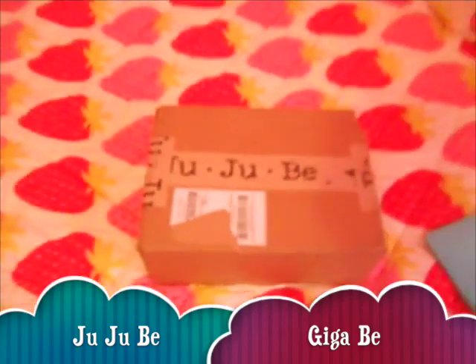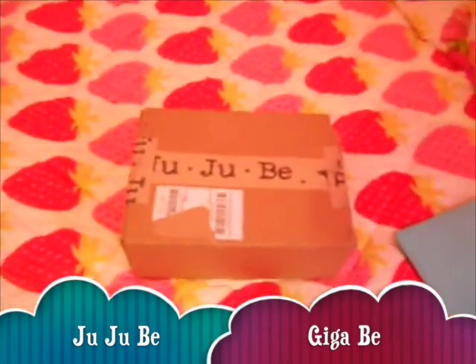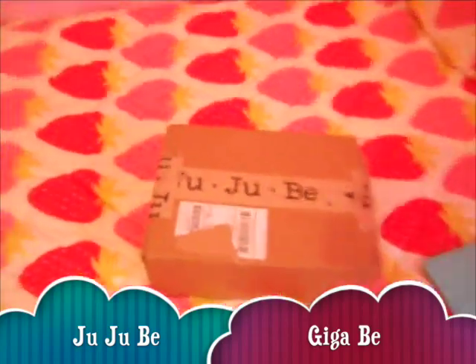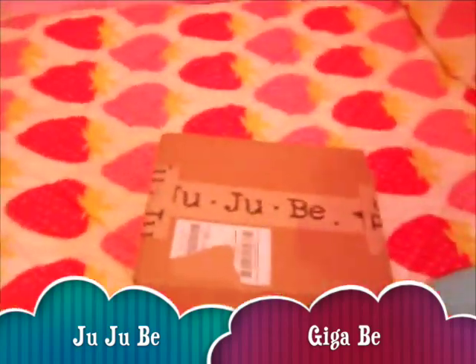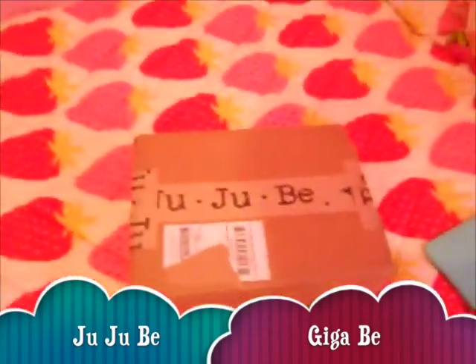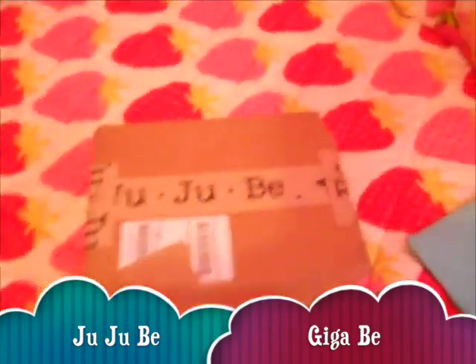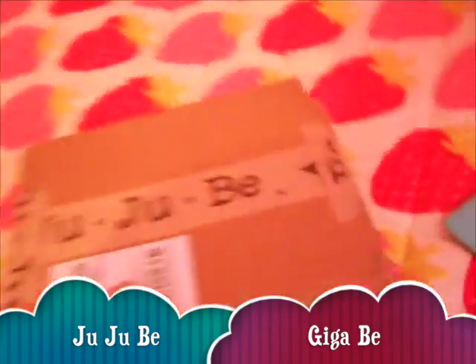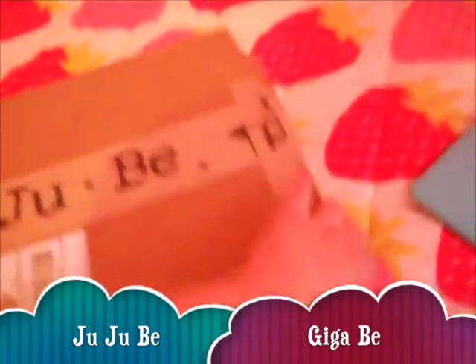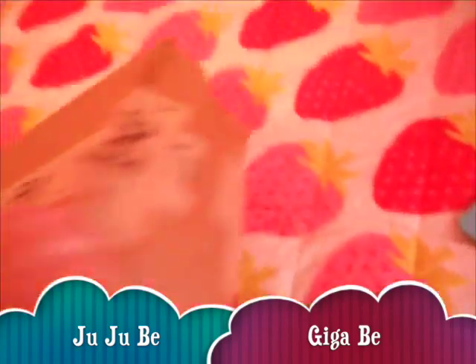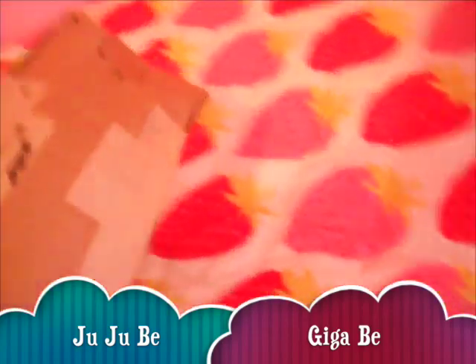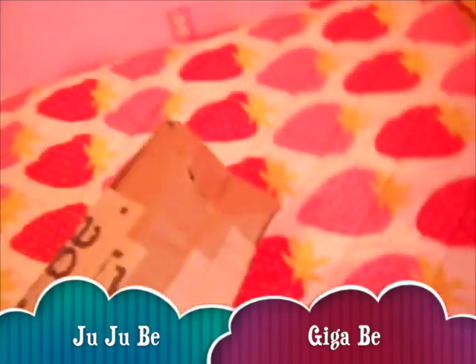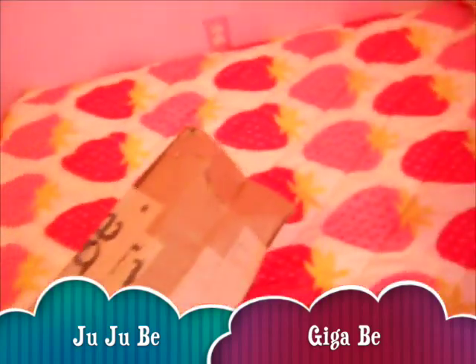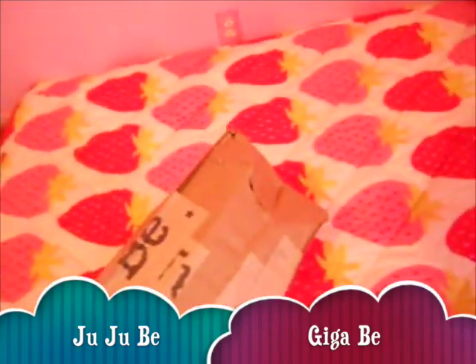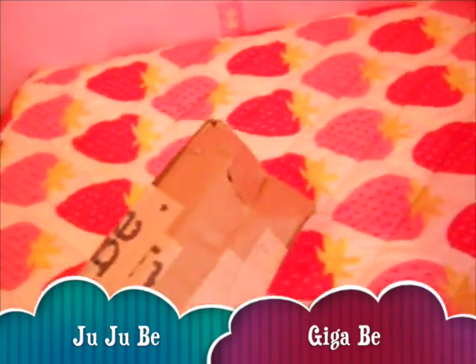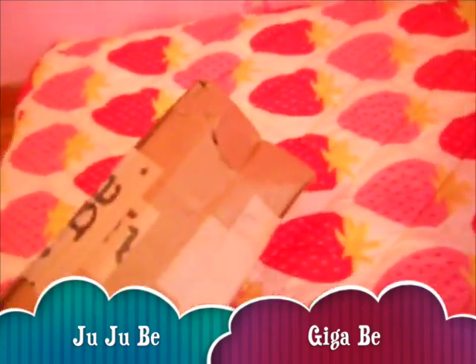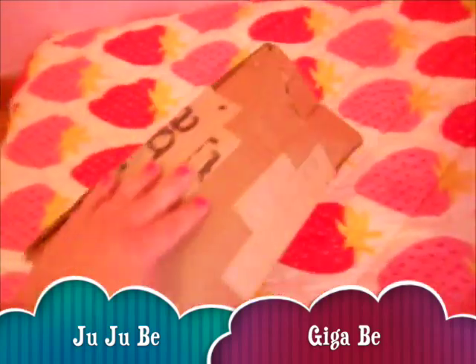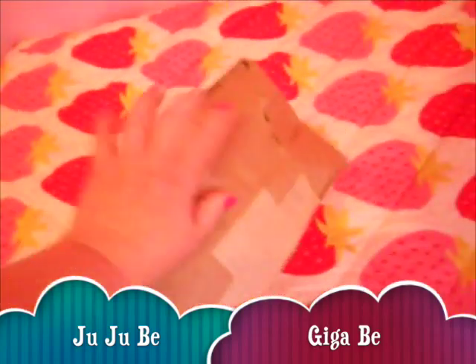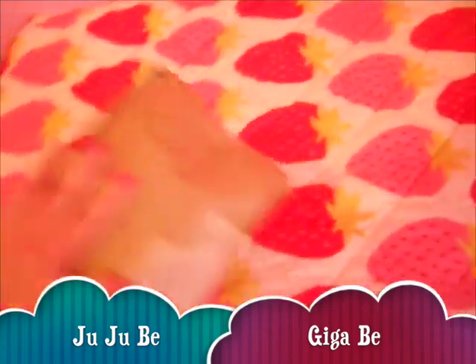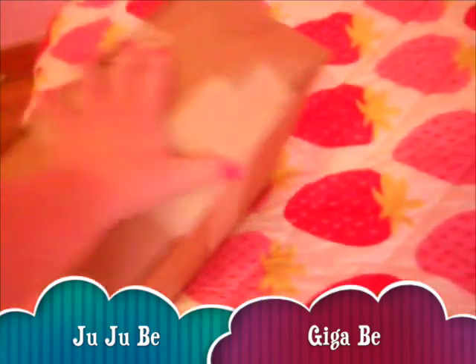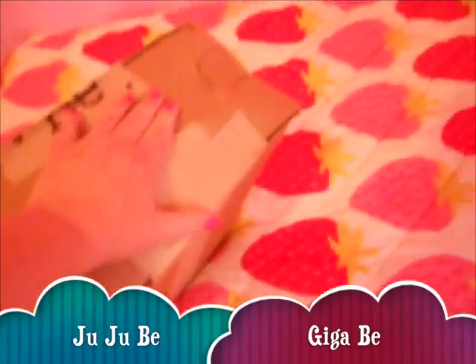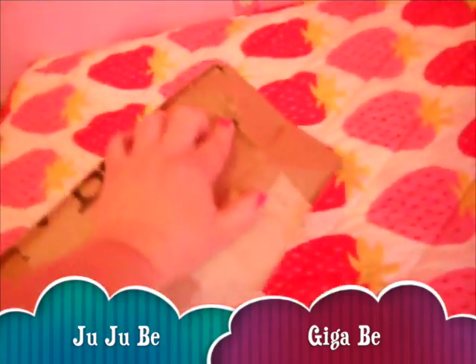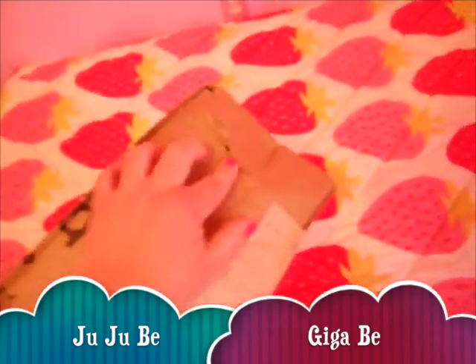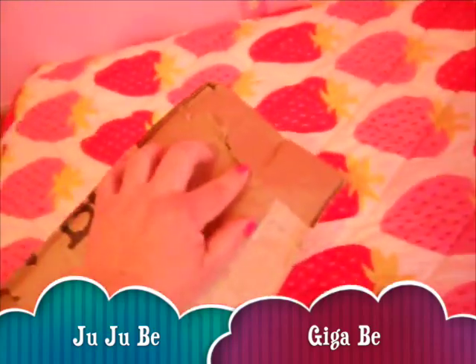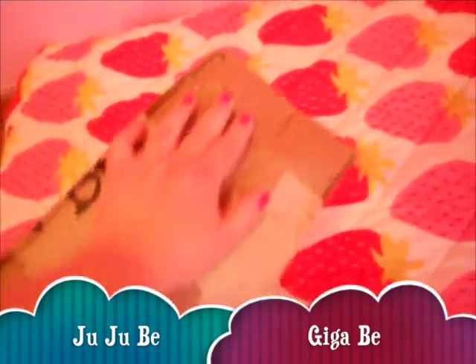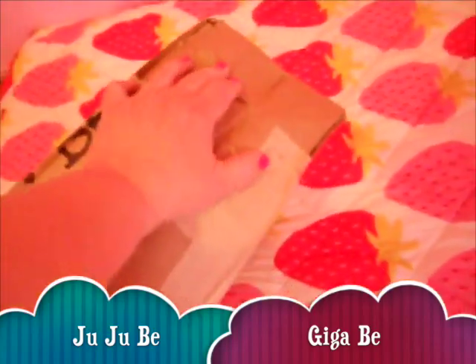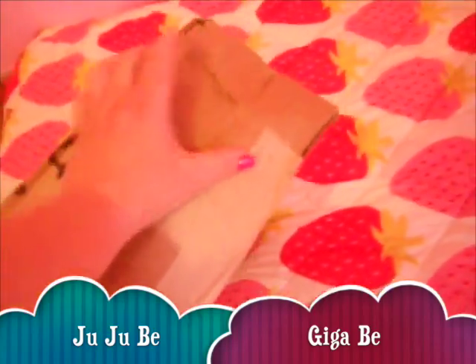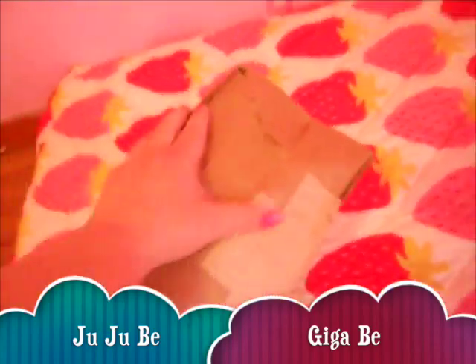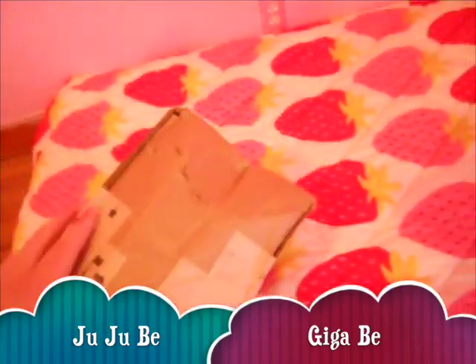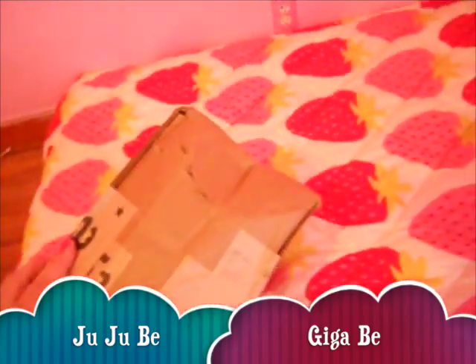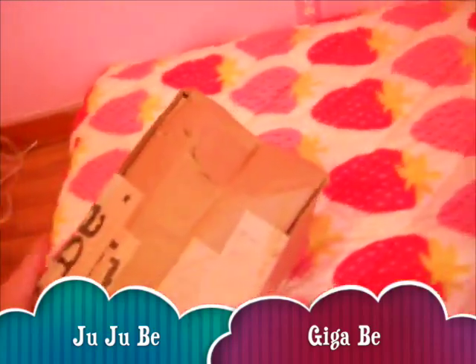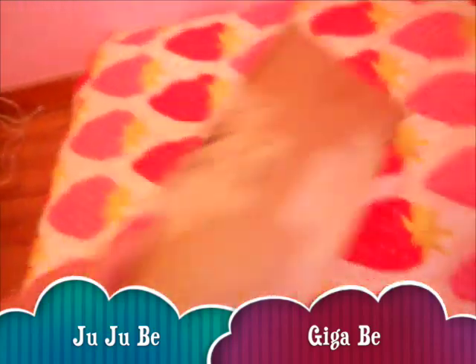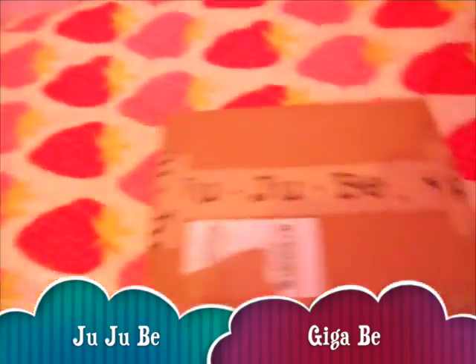All right, I got my label. I wanted to show you this package got lost and it's damaged right here. Hopefully the bag's not damaged.